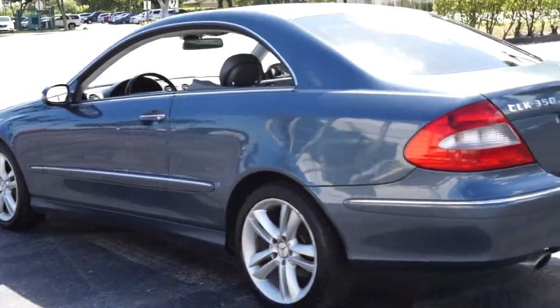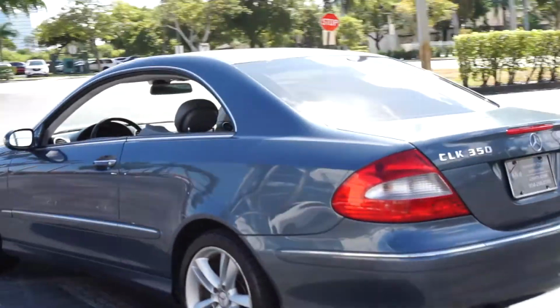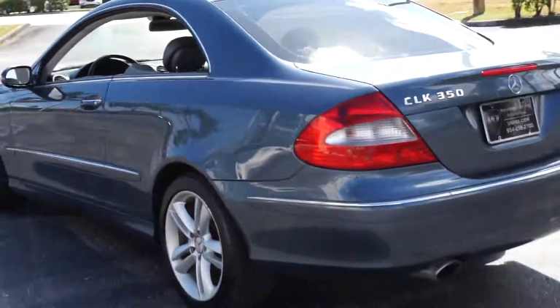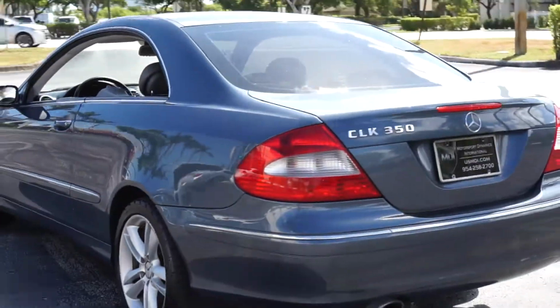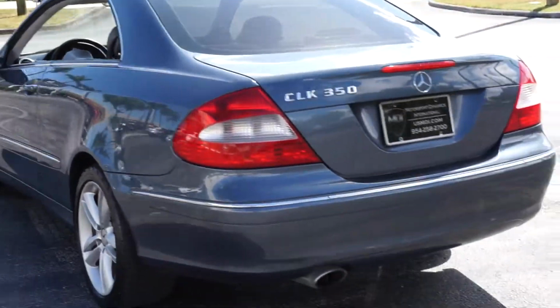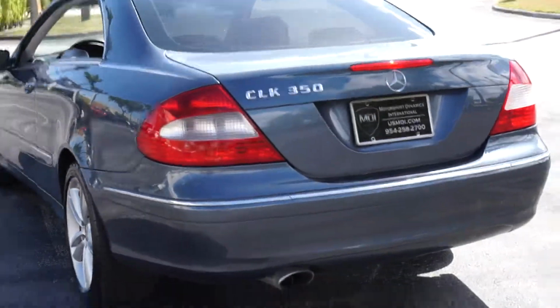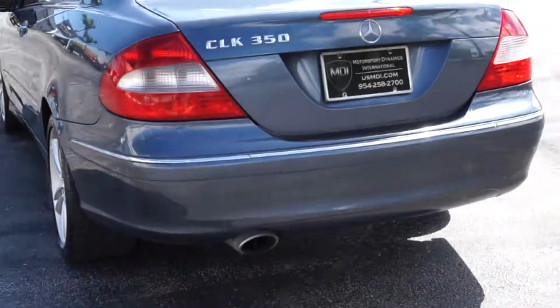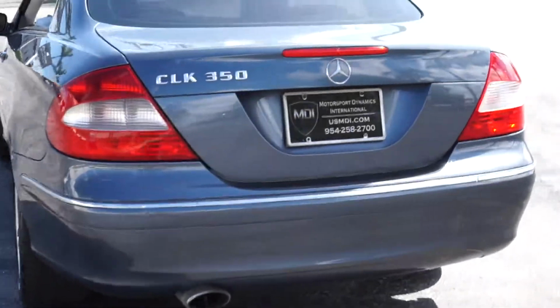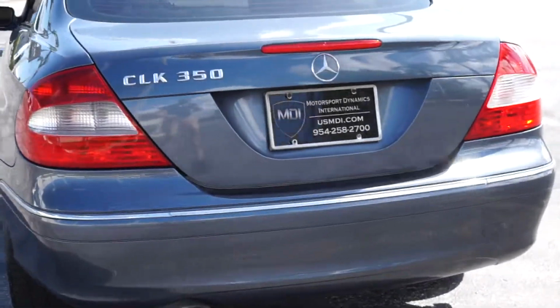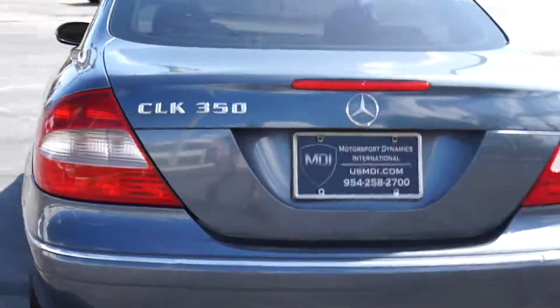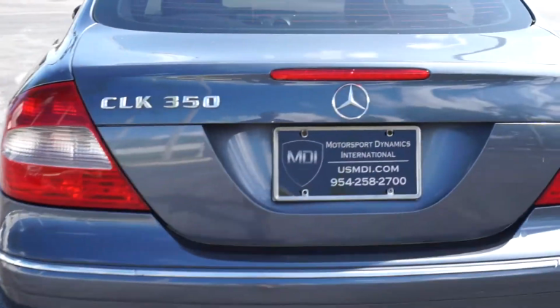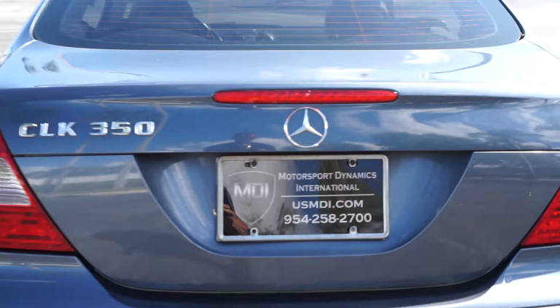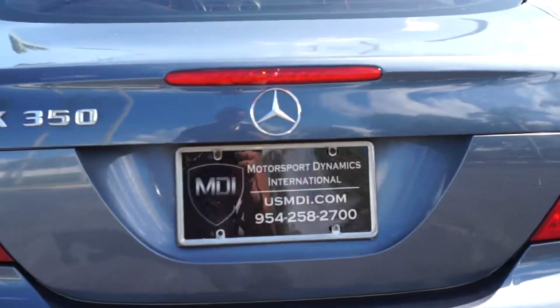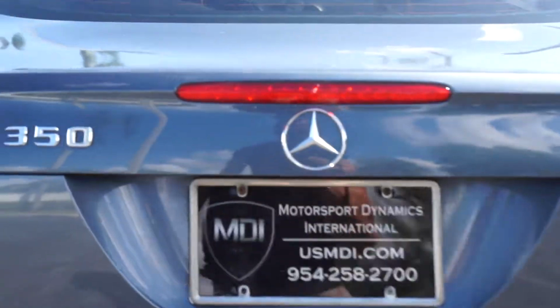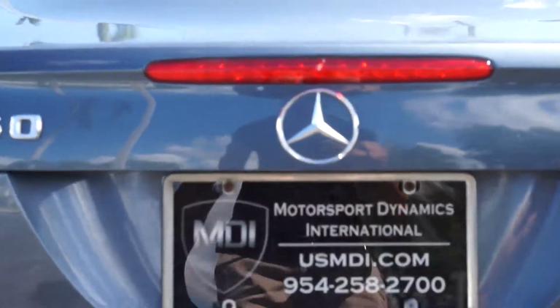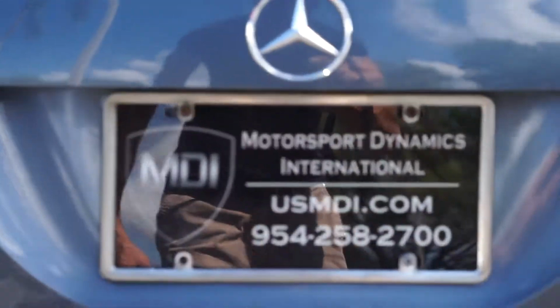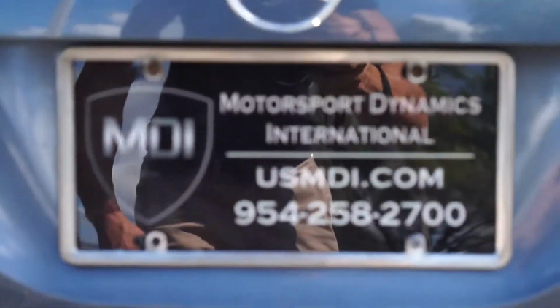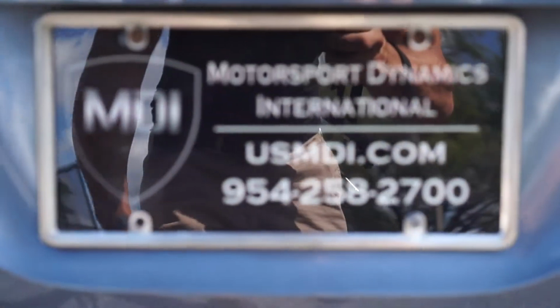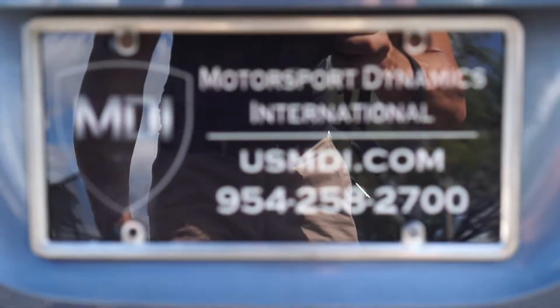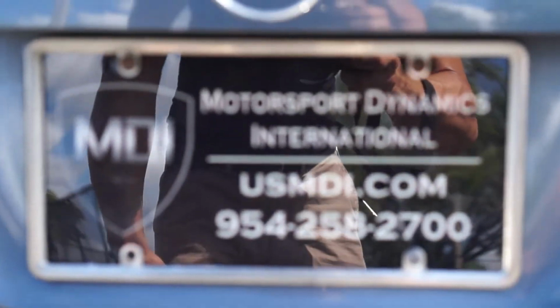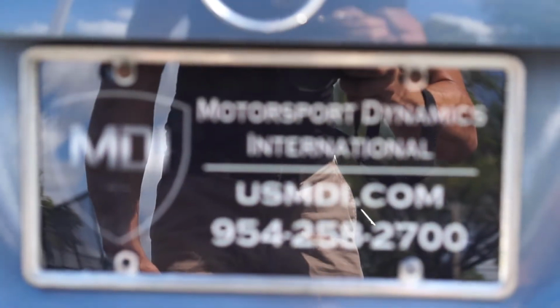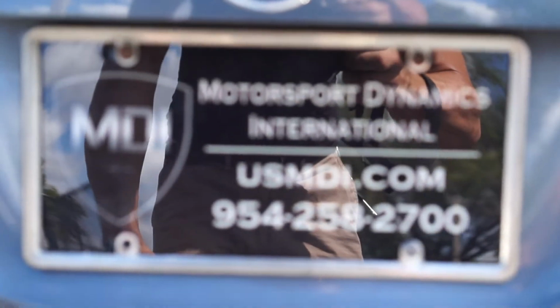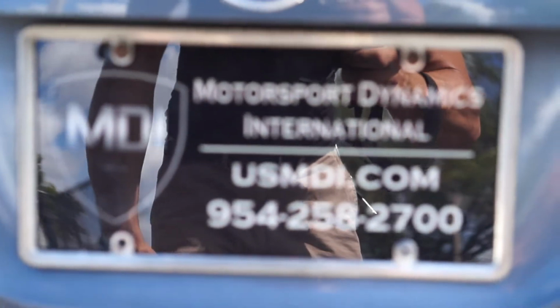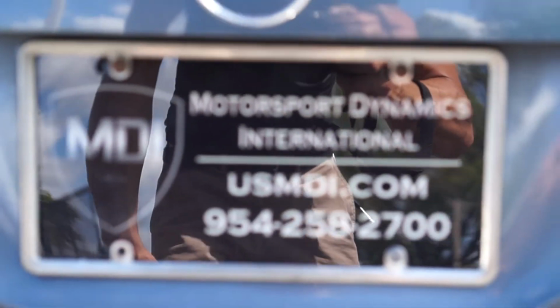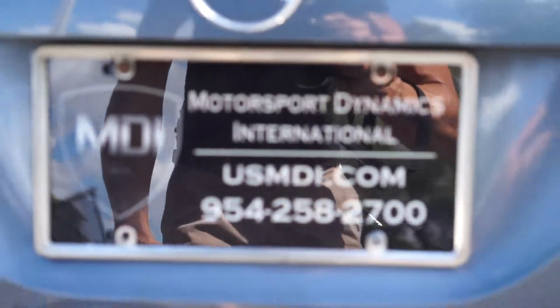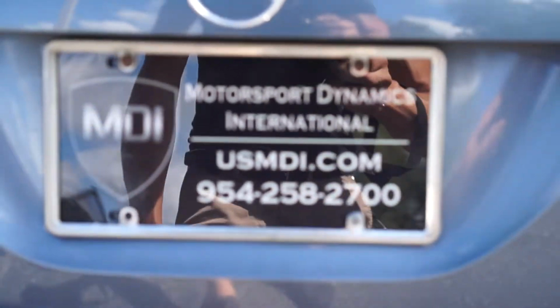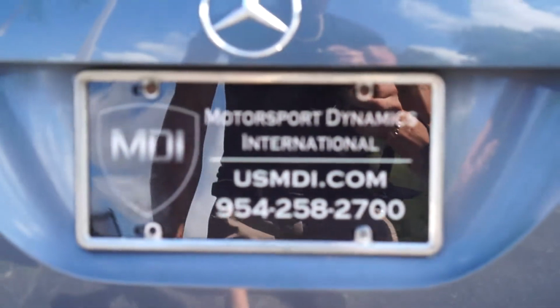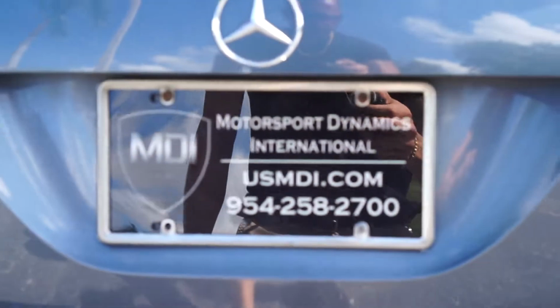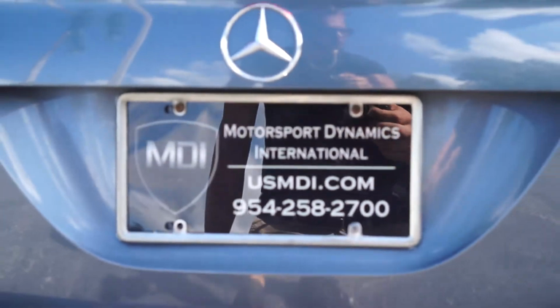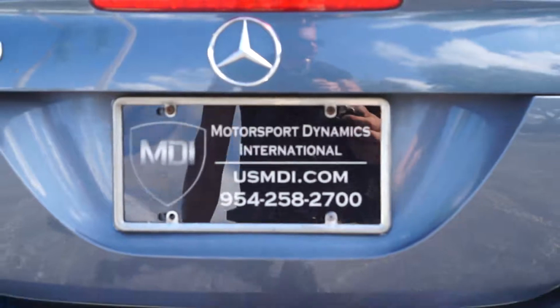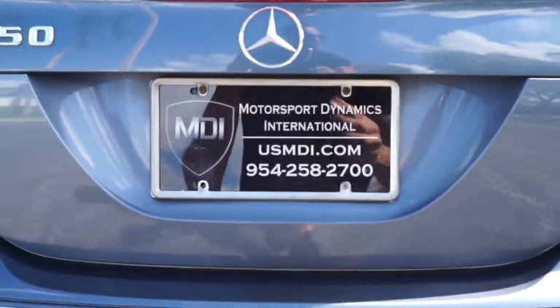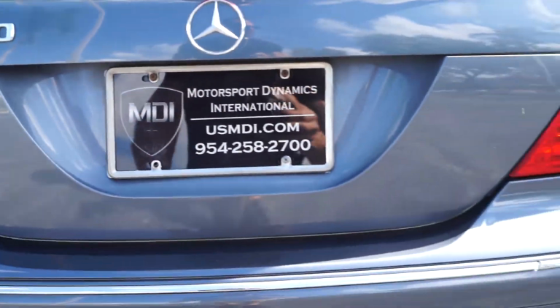Again, my name is Brett. I'm only going to tell you so you can feel comfortable — 954-258-2700. Motorsport Dynamics International.